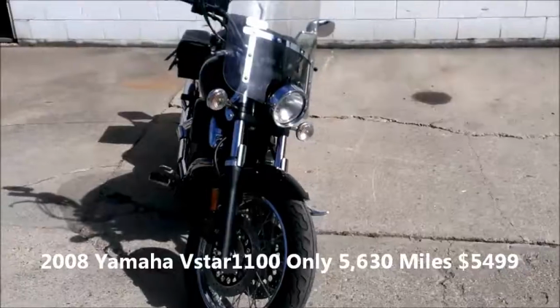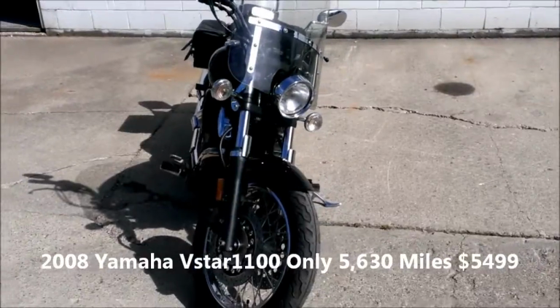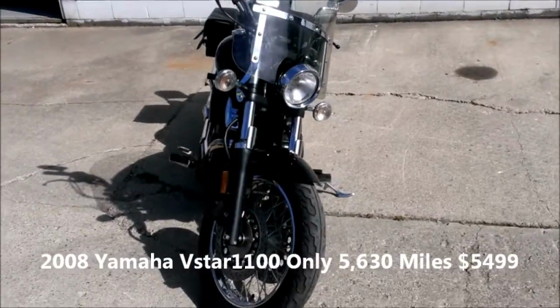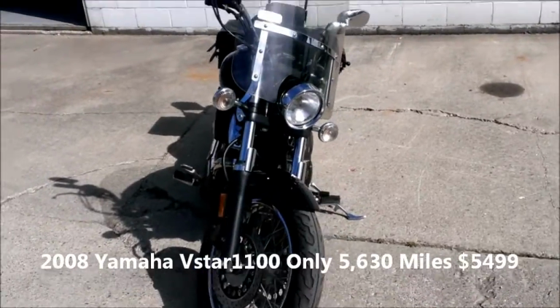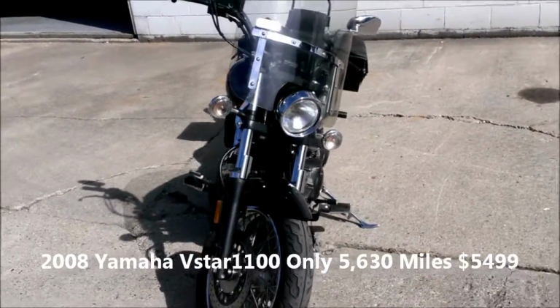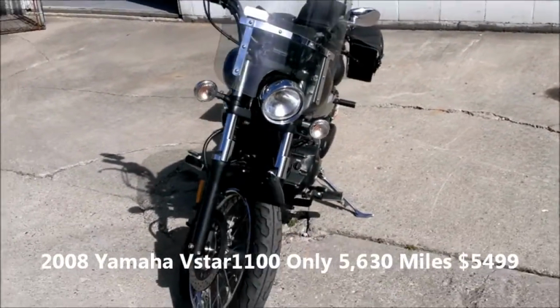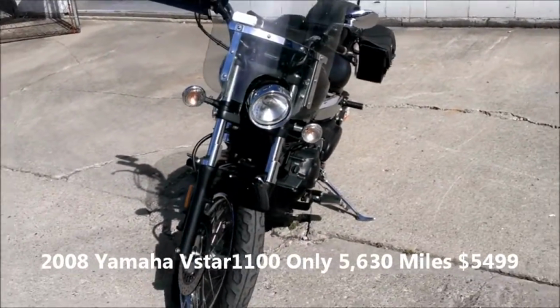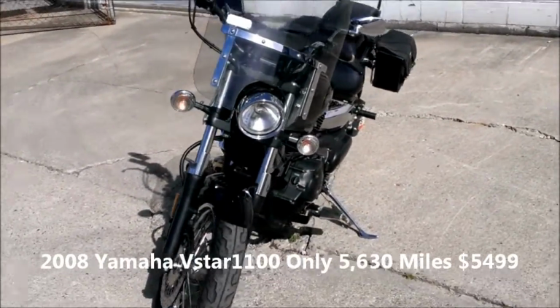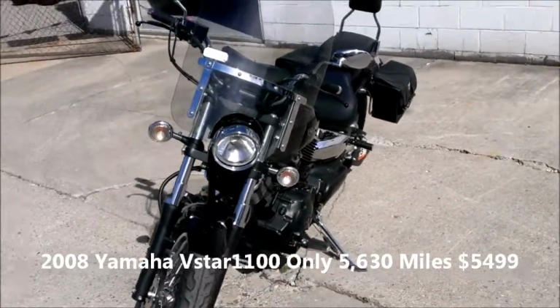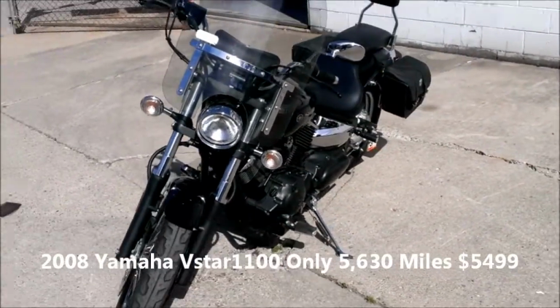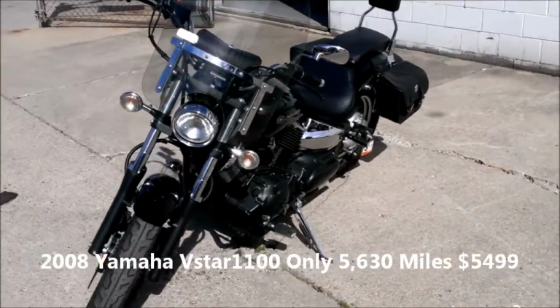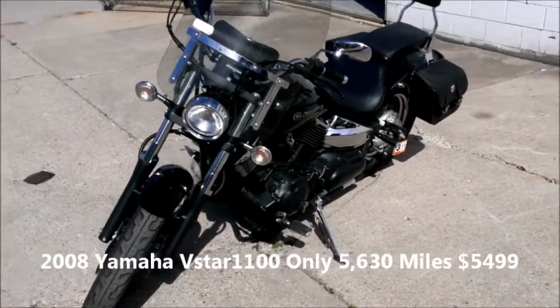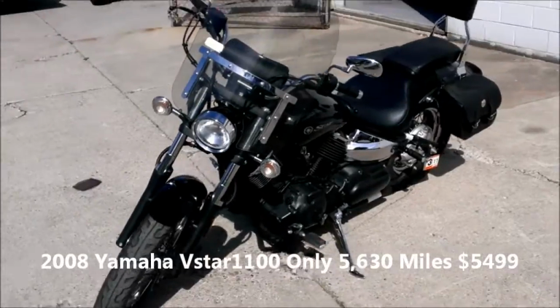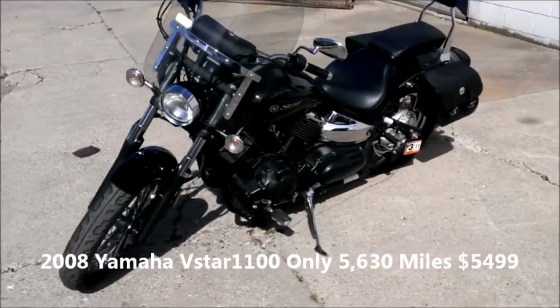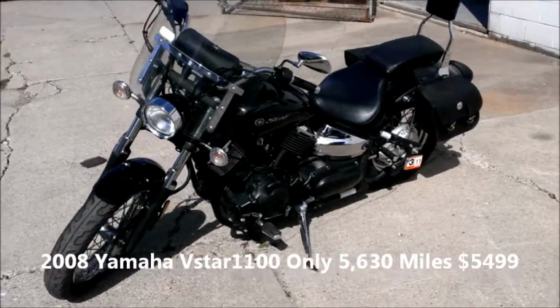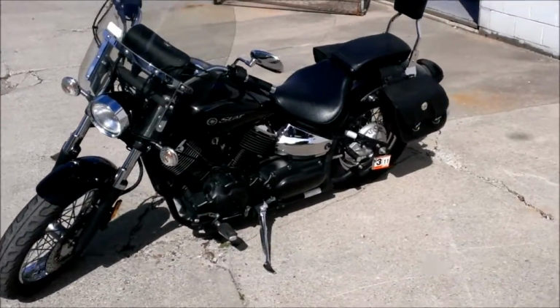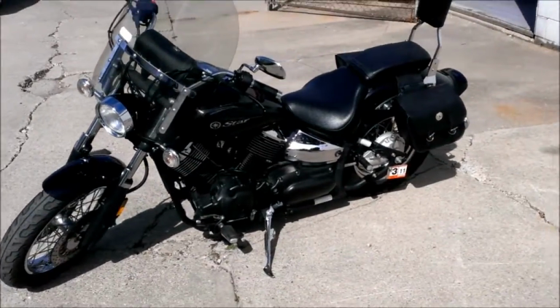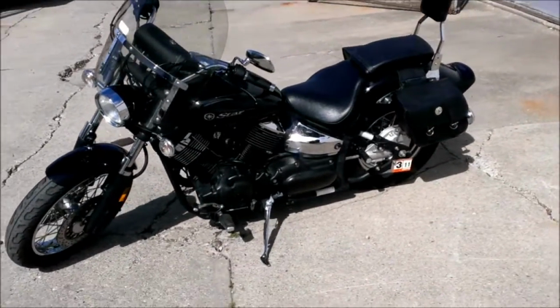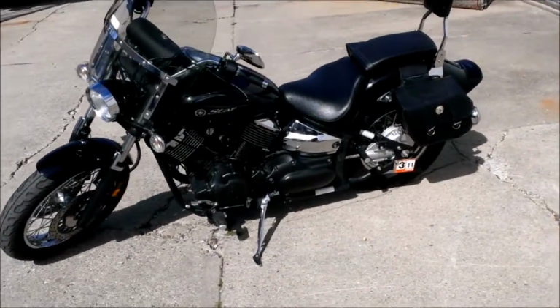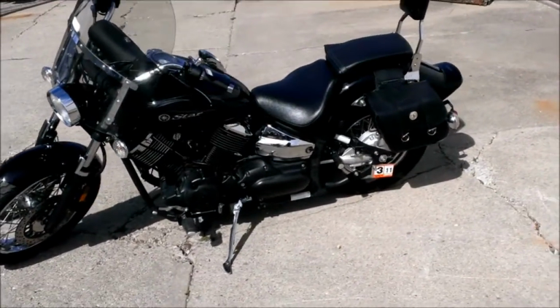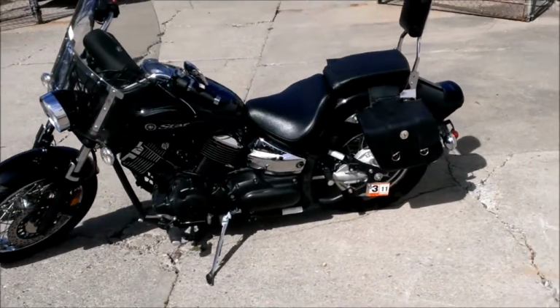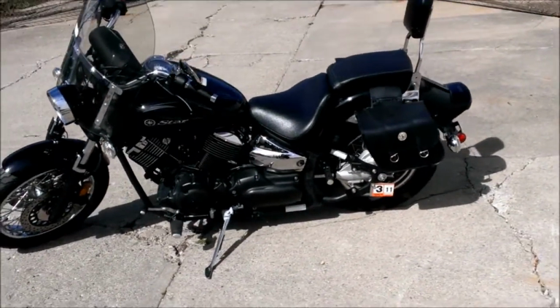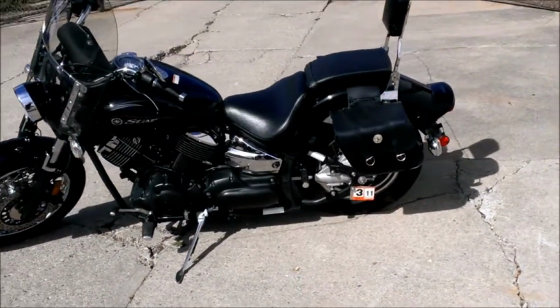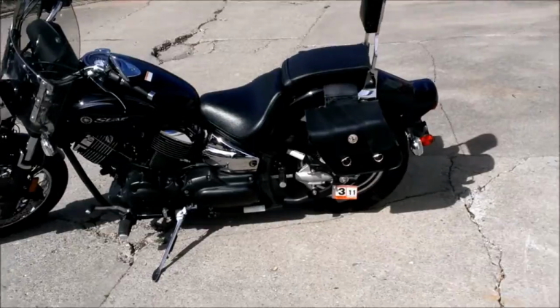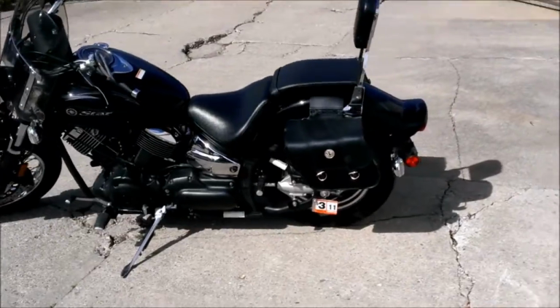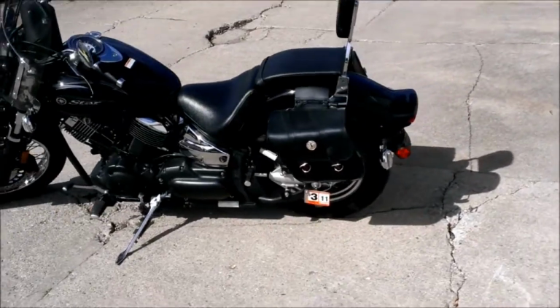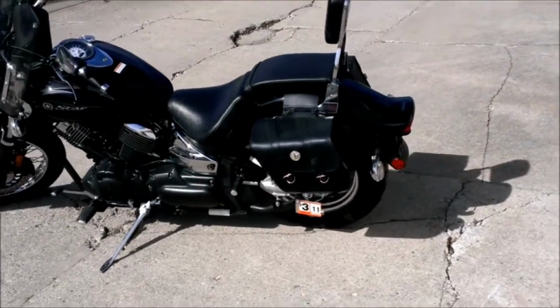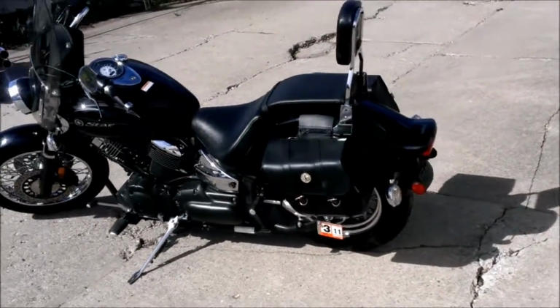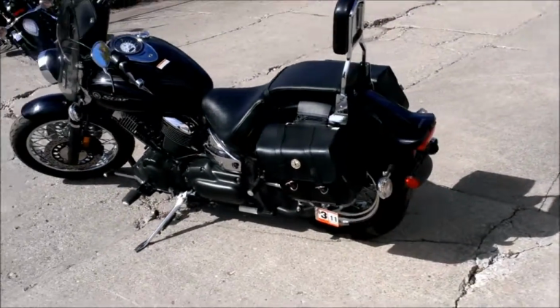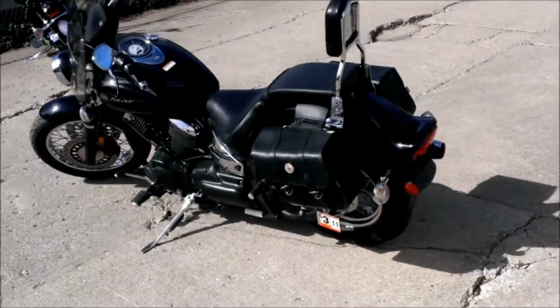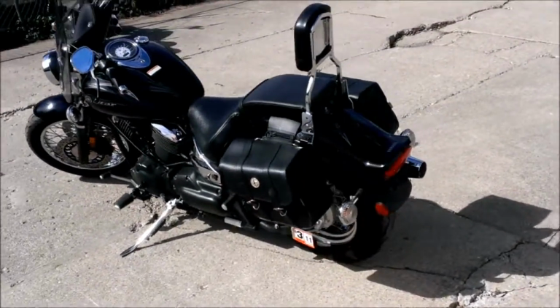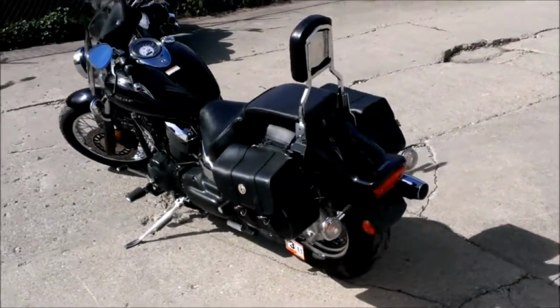Guys, we've got a 2008 Yamaha V-Star 1100 Classic Motorcycle for sale with all the extras. Has the Raven Black with Silver Tribal Trim paint job, spoke wheels, windshield, saddlebags, backrest, windshield bag, and more.